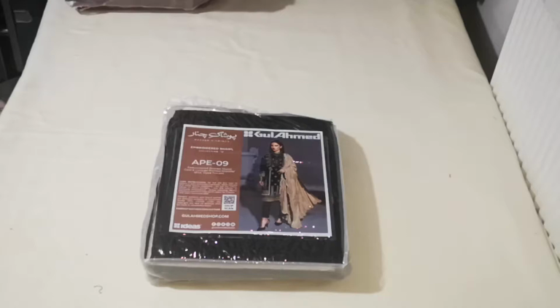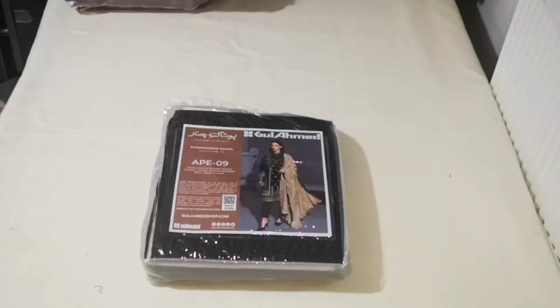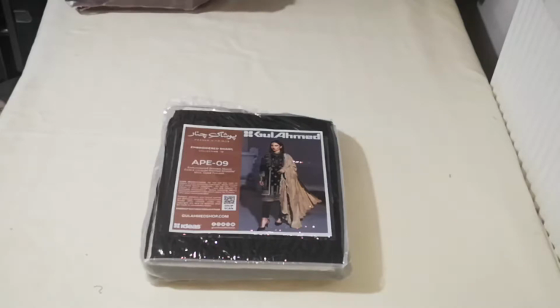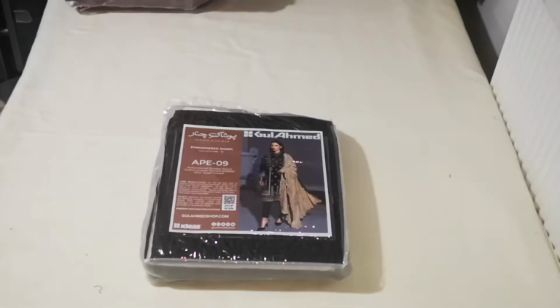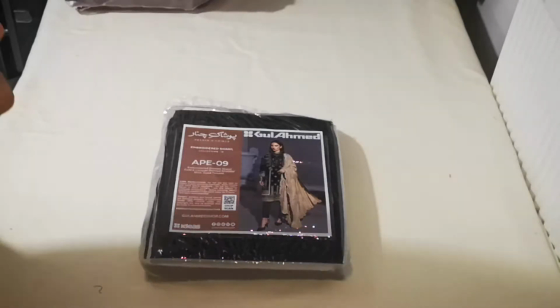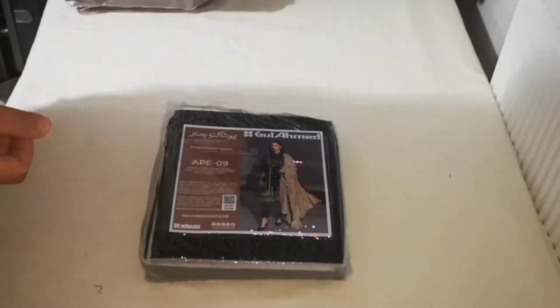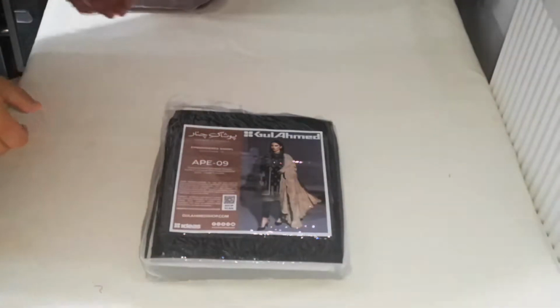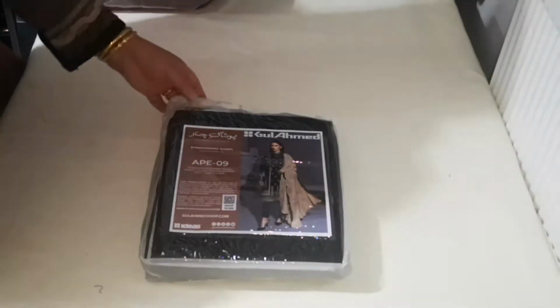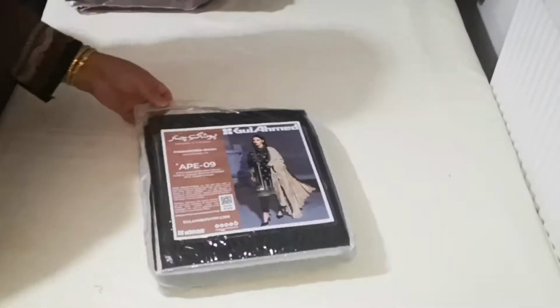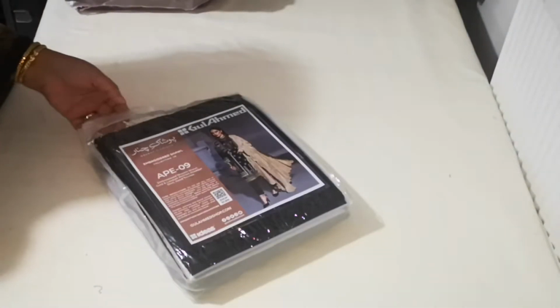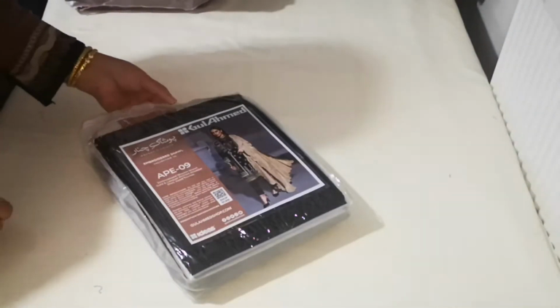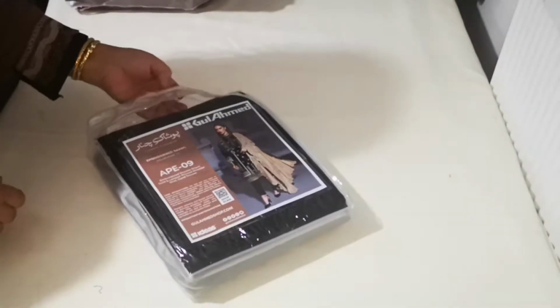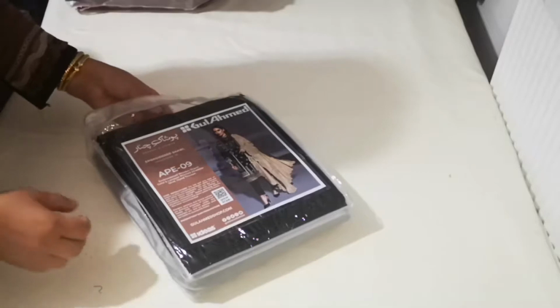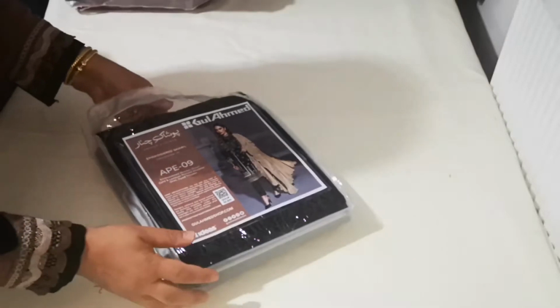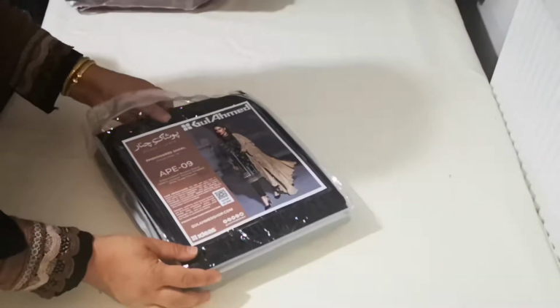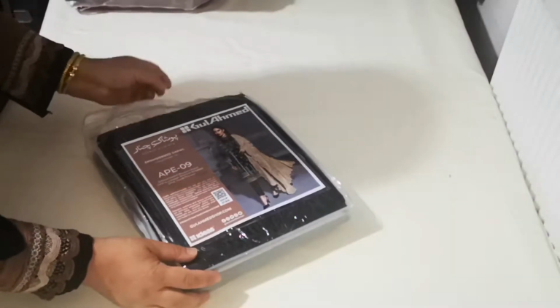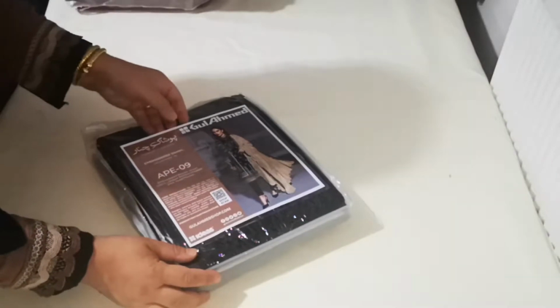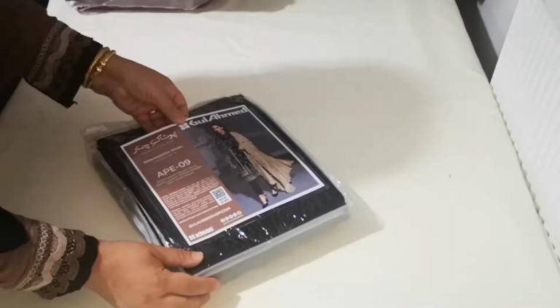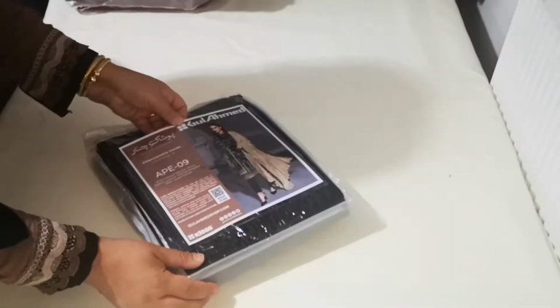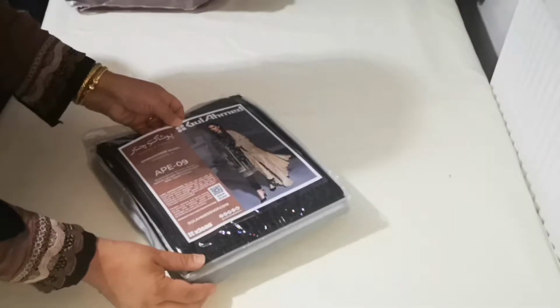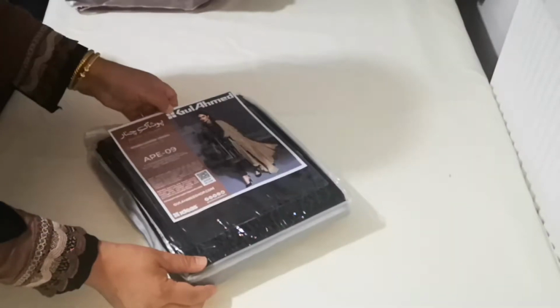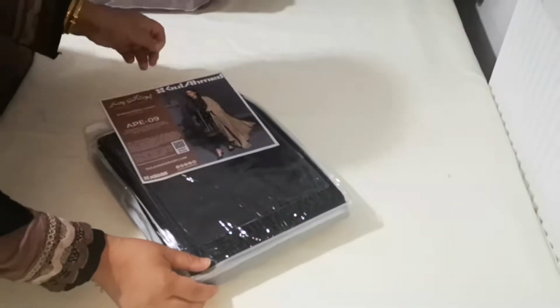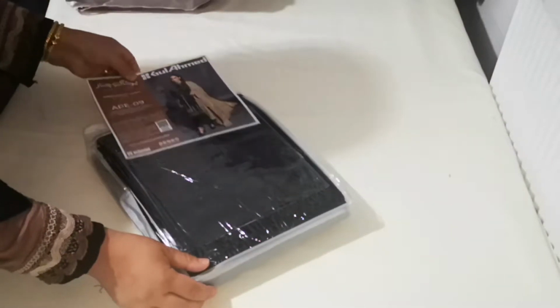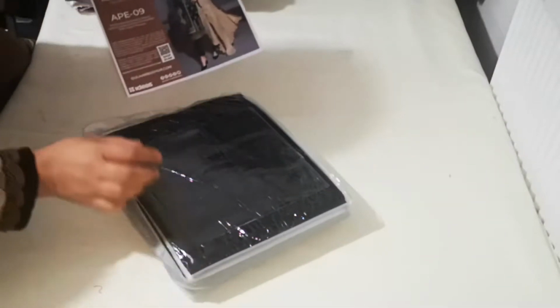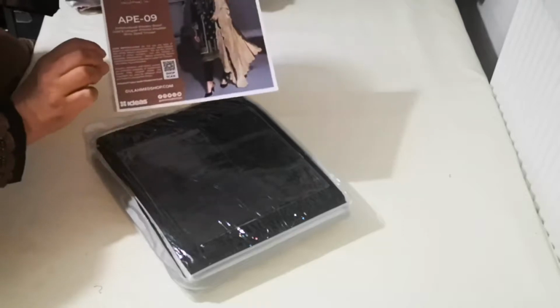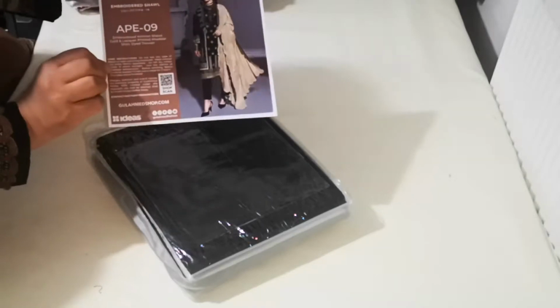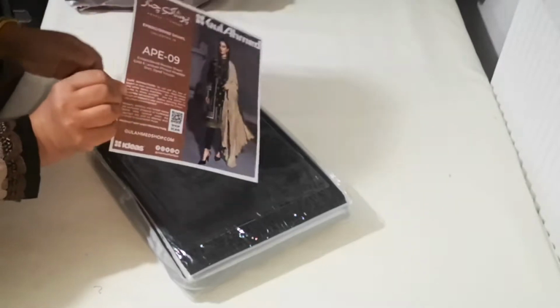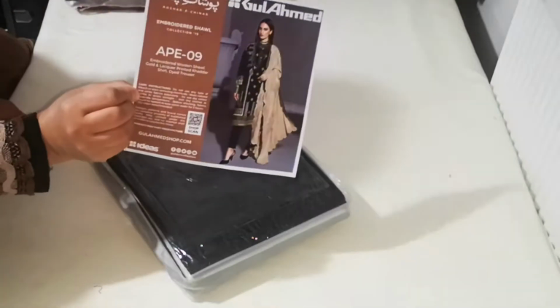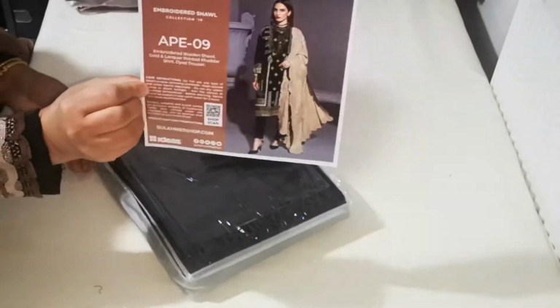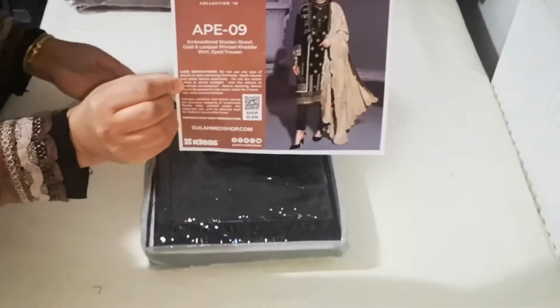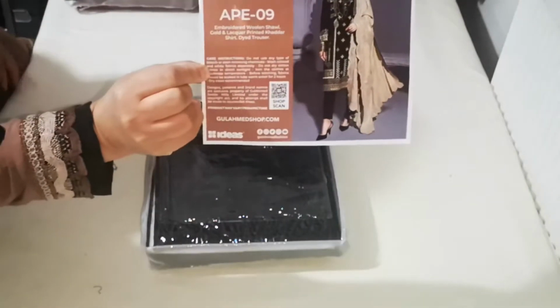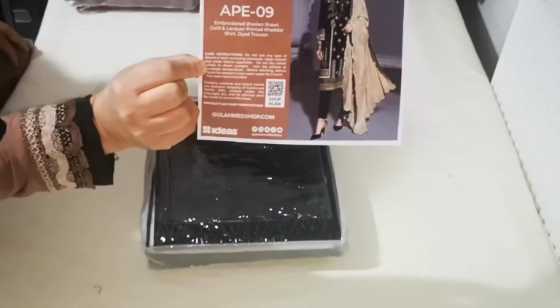Assalamualaikum, good morning all Dilpasand viewers. I am going to share with you the Gul Ahmad range. This one is an original 10-piece or 12-piece set by Gul Ahmad.